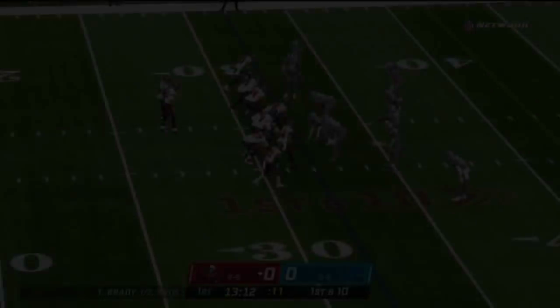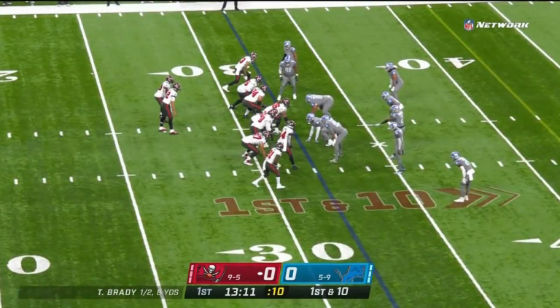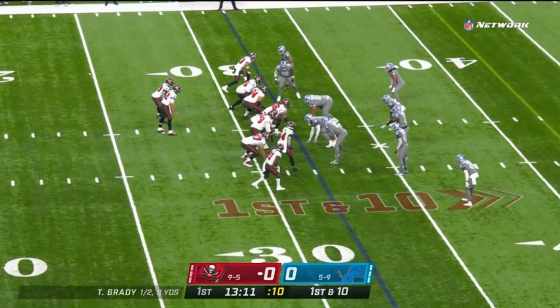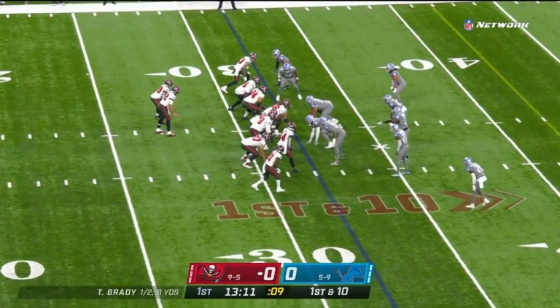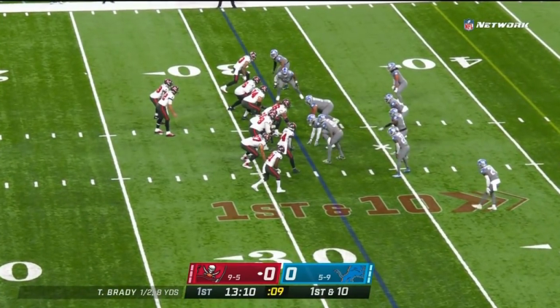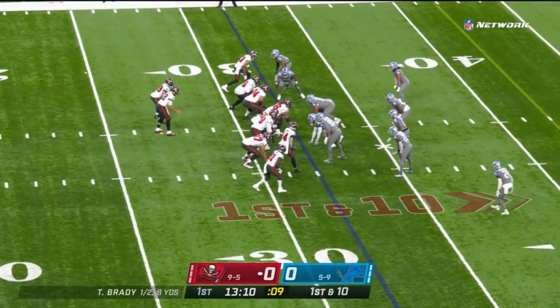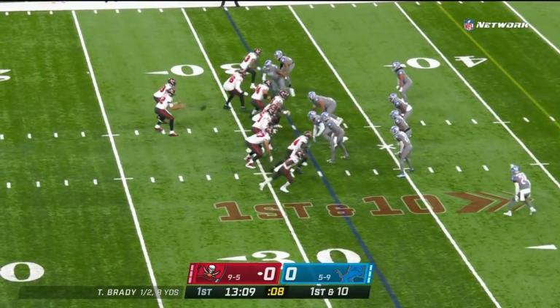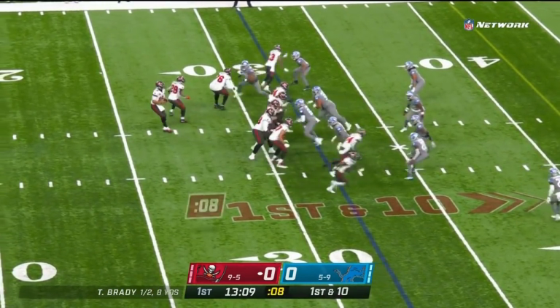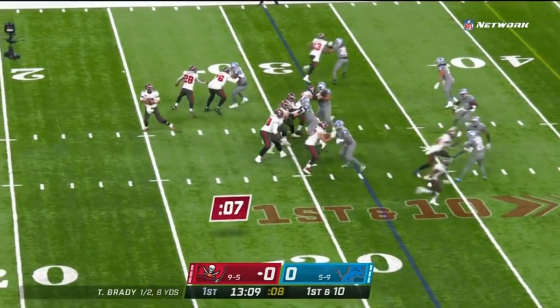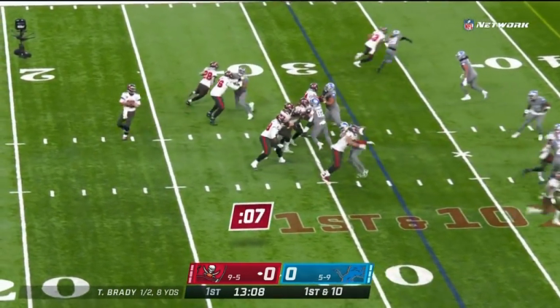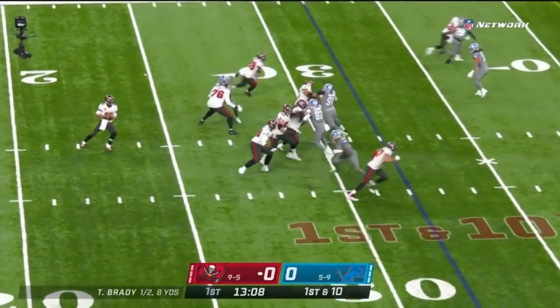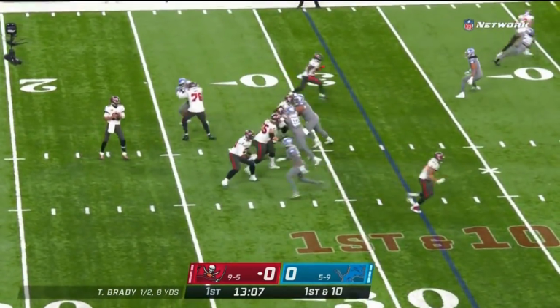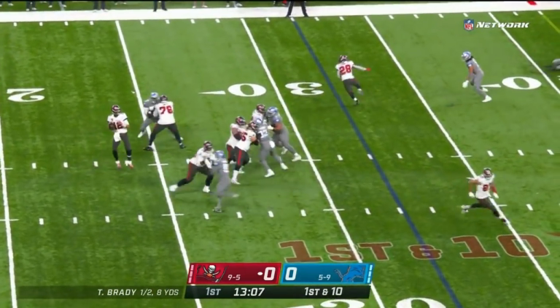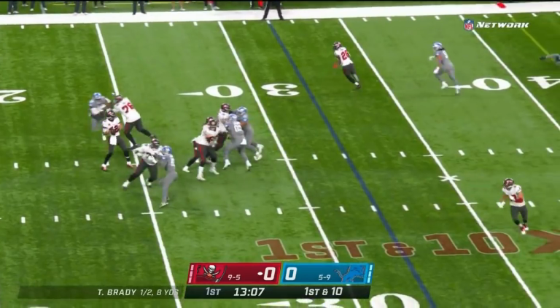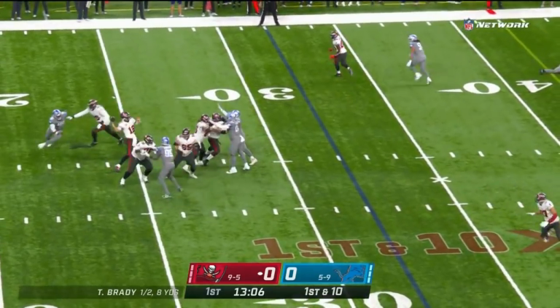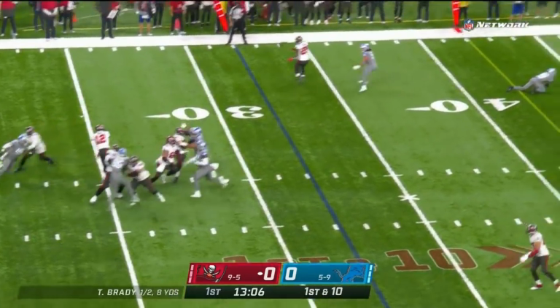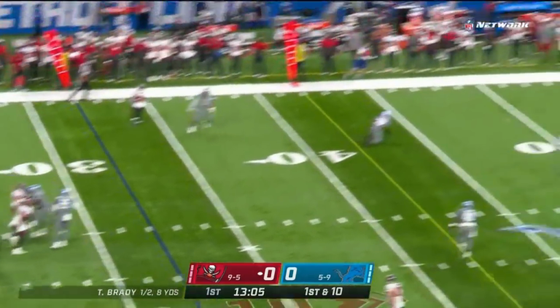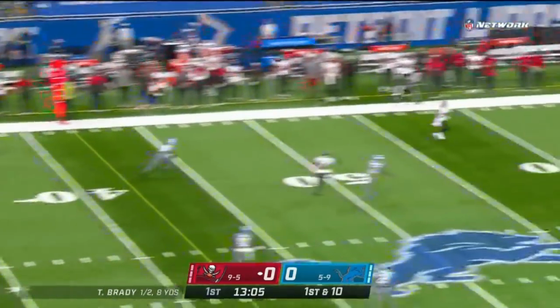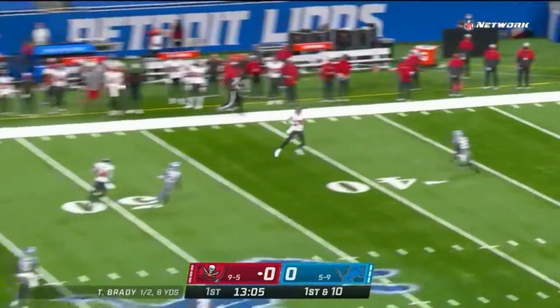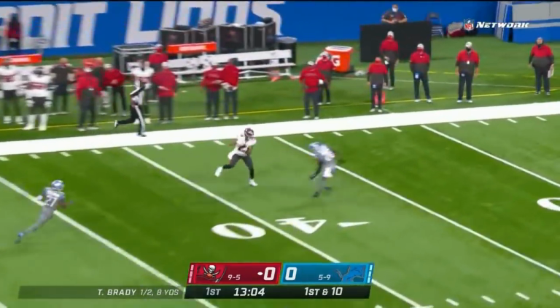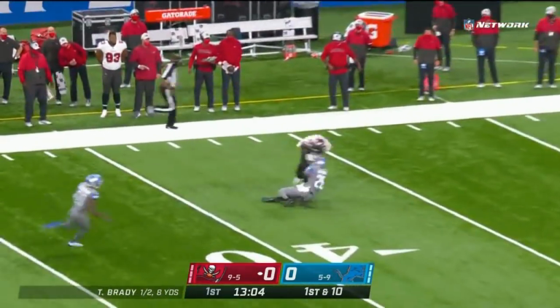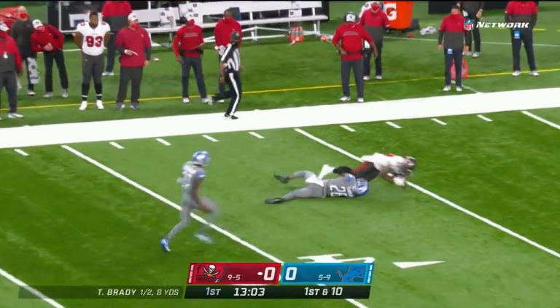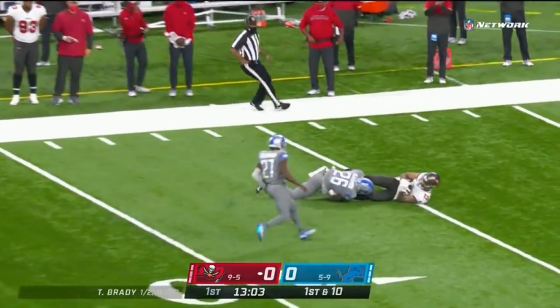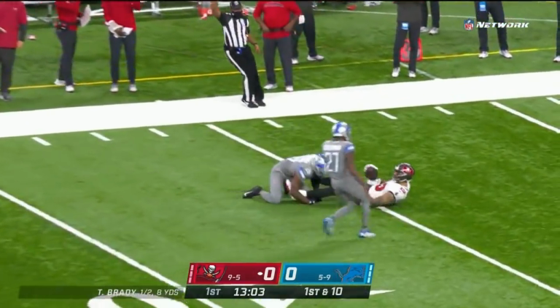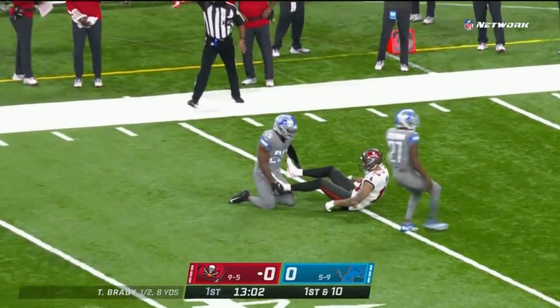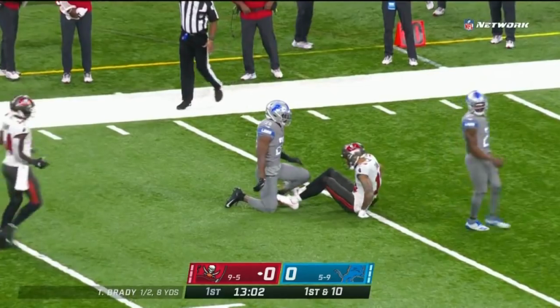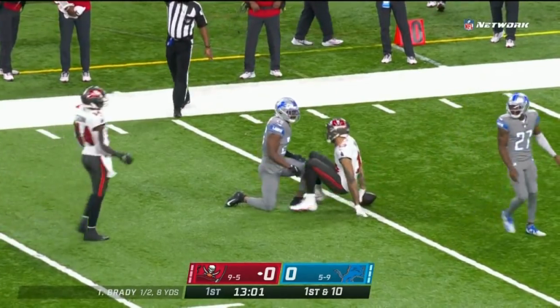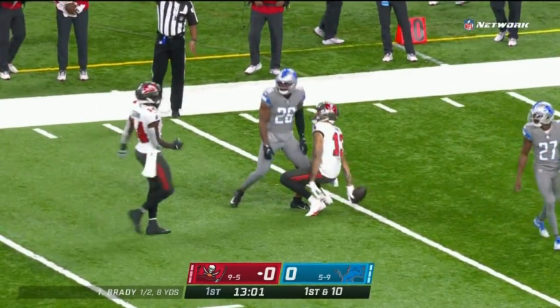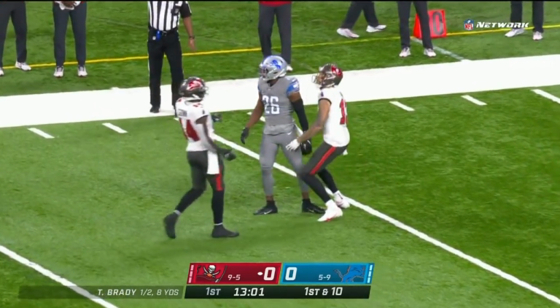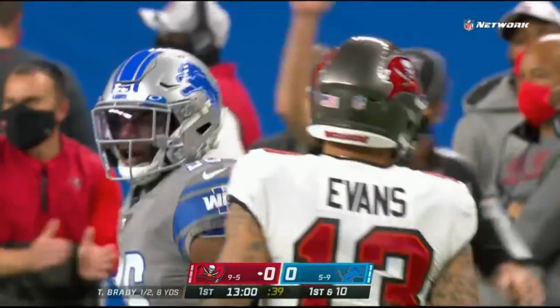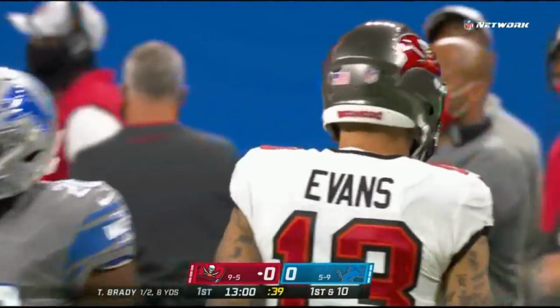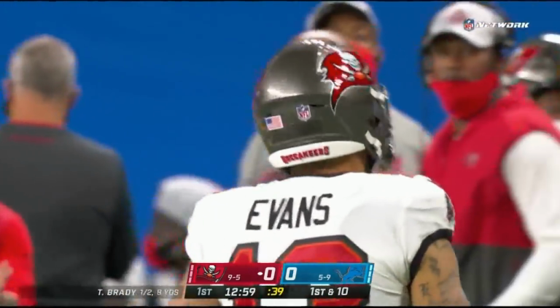Fournette now on the left hip of Tom Brady. Shotgun look from the 32. Brady has all kinds of time, looks upfield, throws a deep ball downfield. Got a receiver open — caught ball by Mike Evans in Detroit territory.